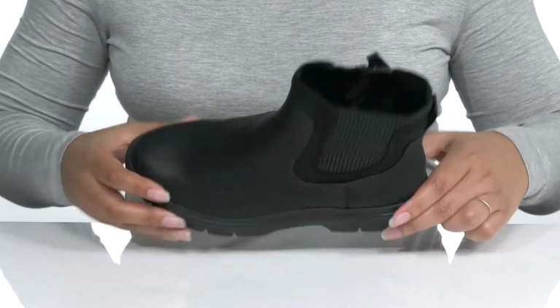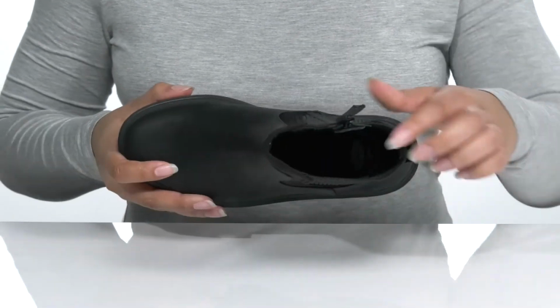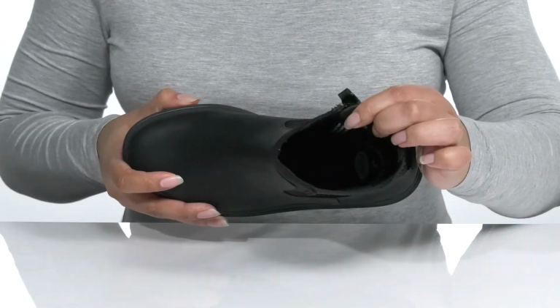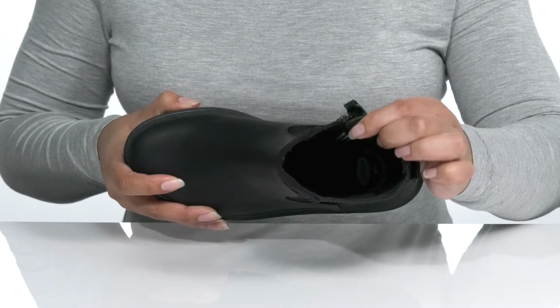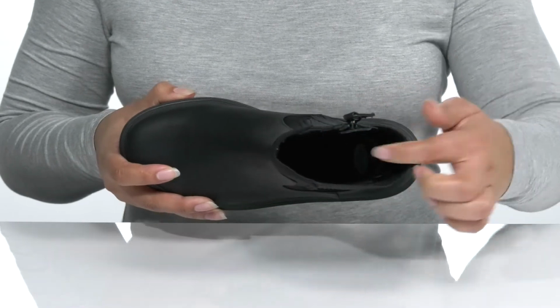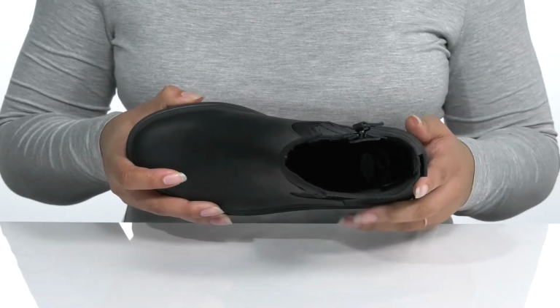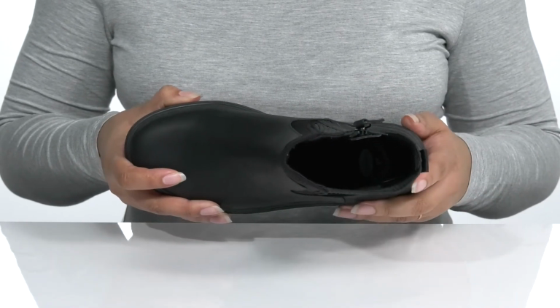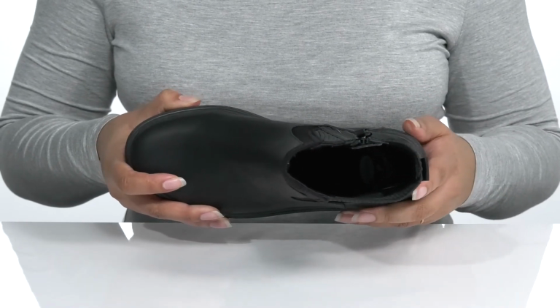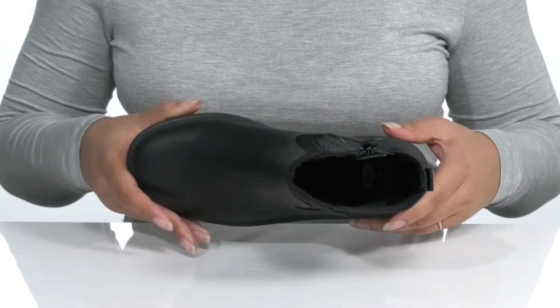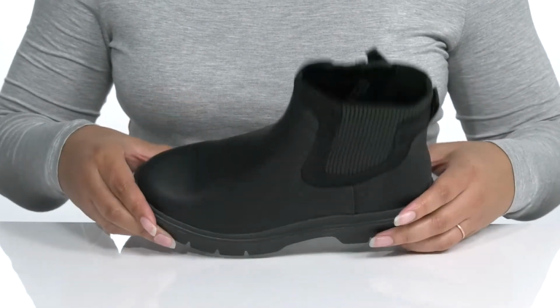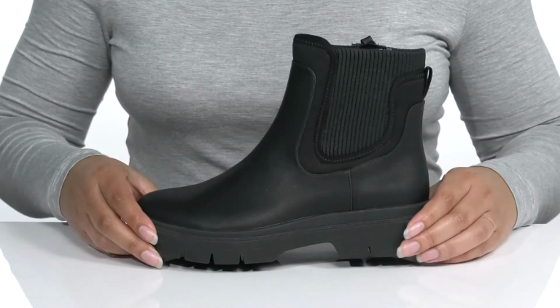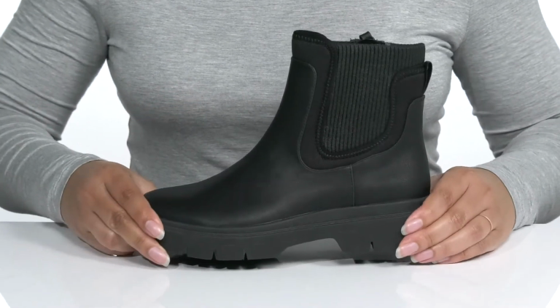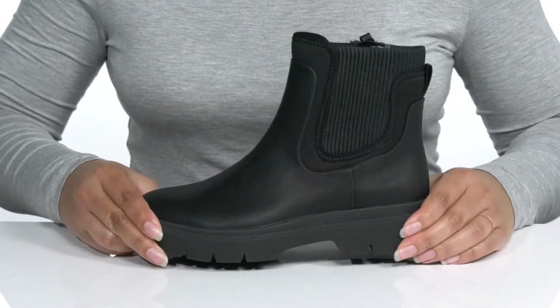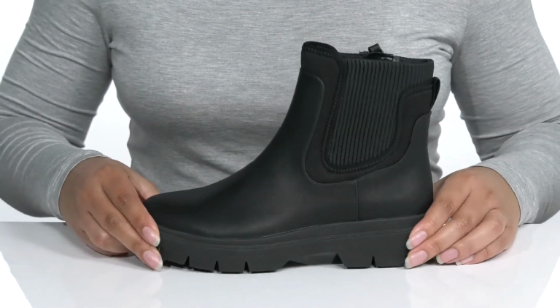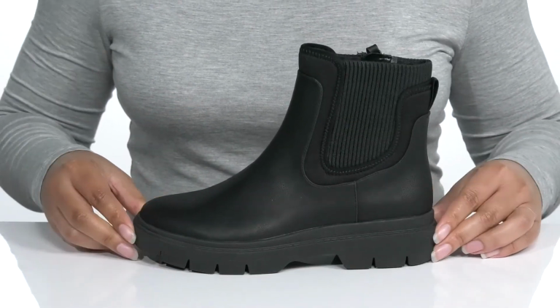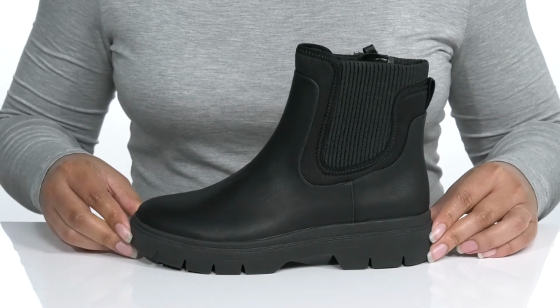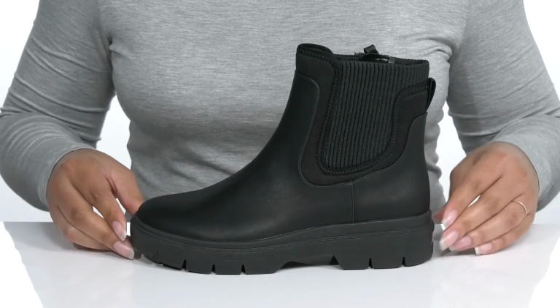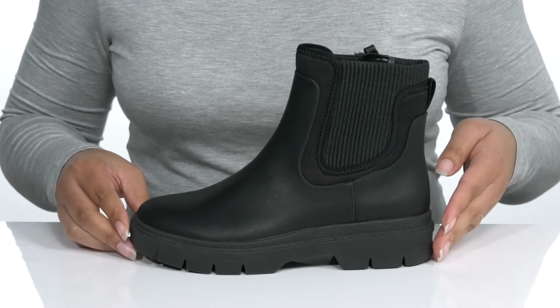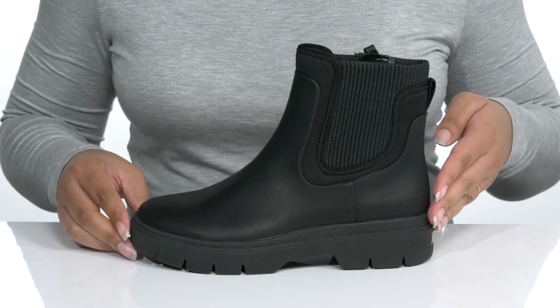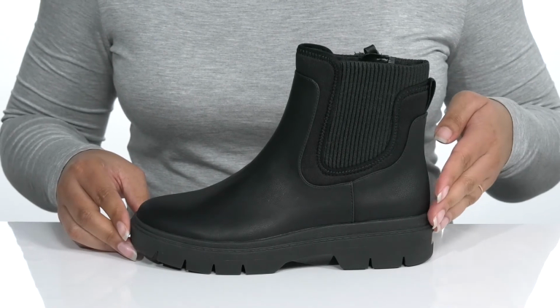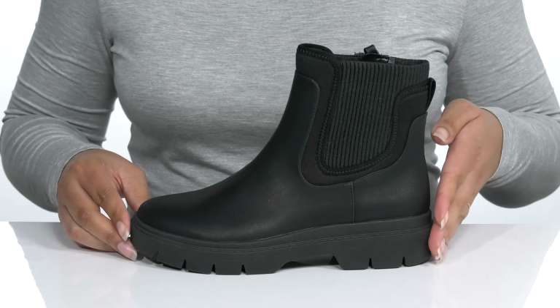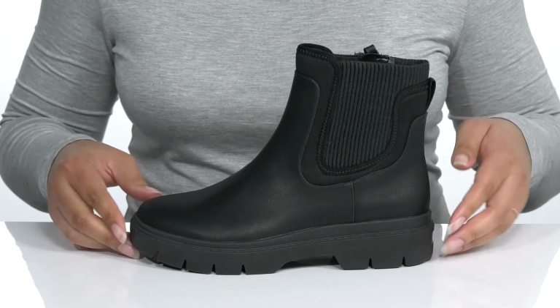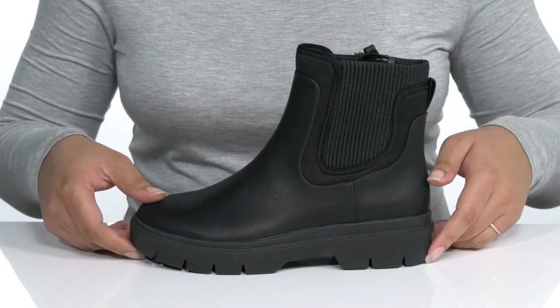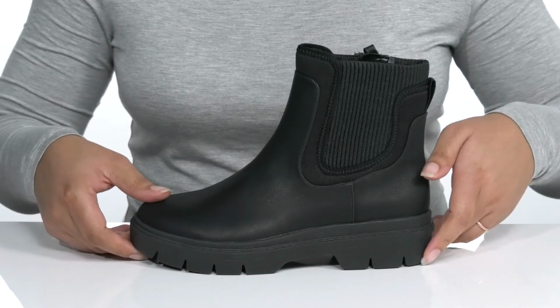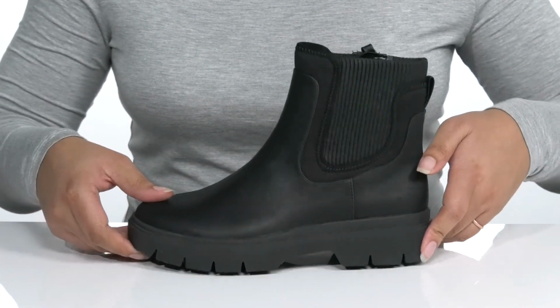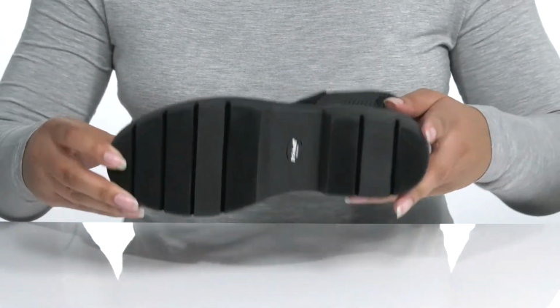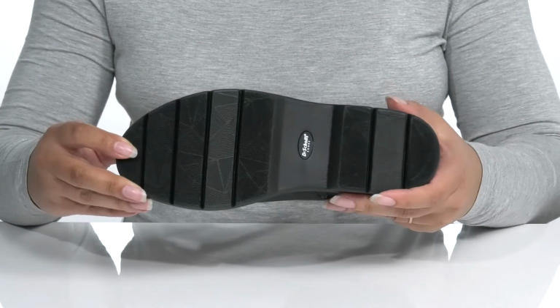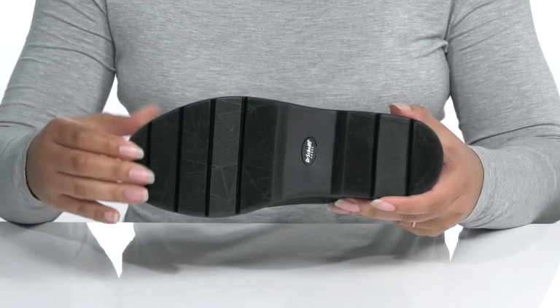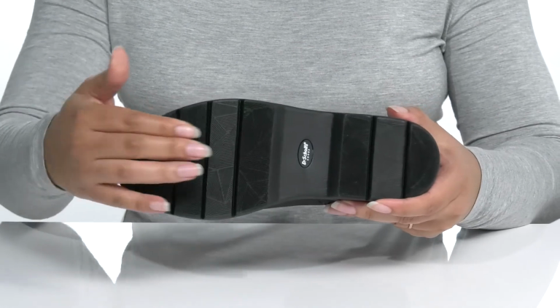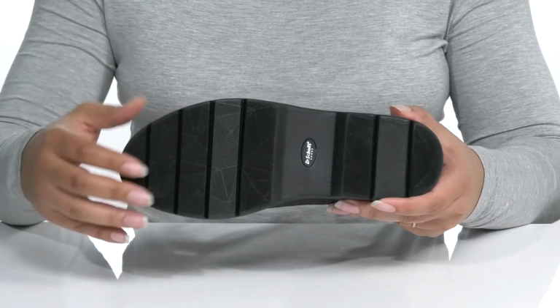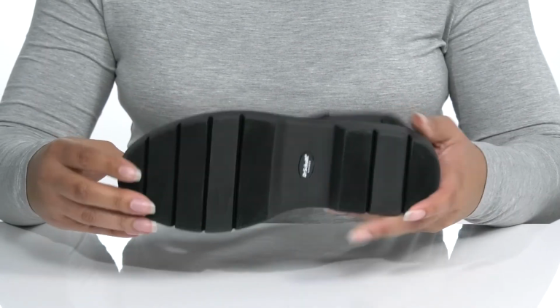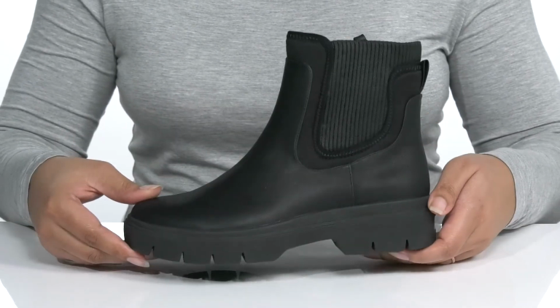There is a textile interior with a cushioned footbed to keep you comfortable. The midsole has a very sturdy build that's made to last, and you'll get almost a 2-inch boost in height with the block heel at the back. It's all on top of a durable synthetic outsole that is dual textured for traction.